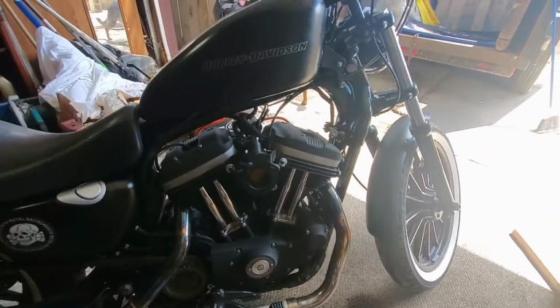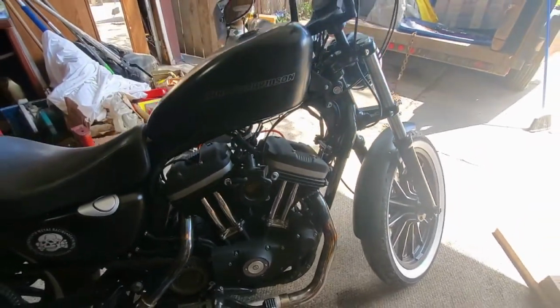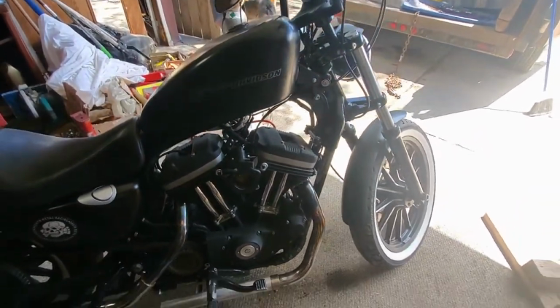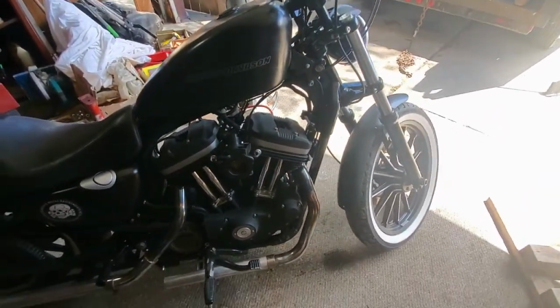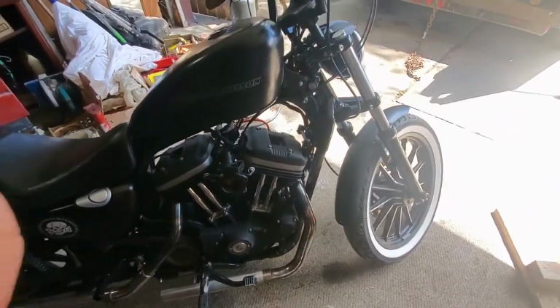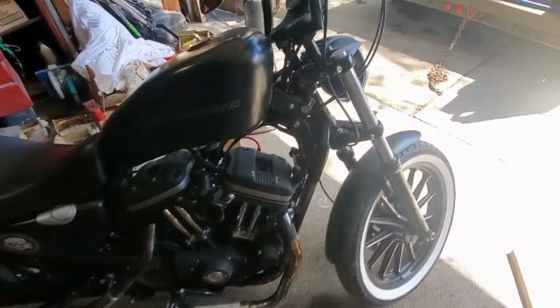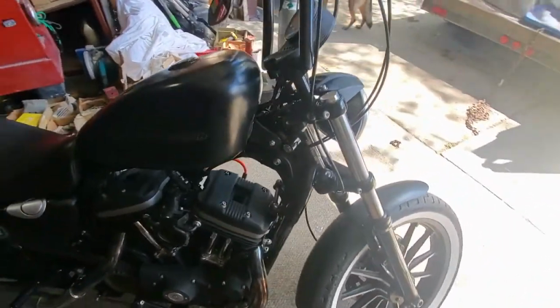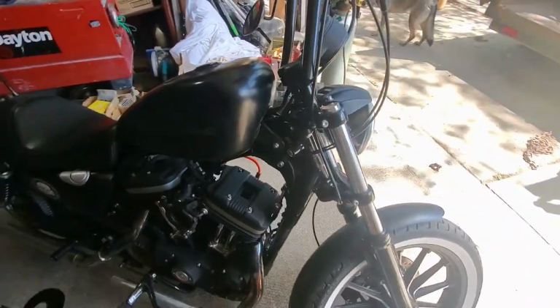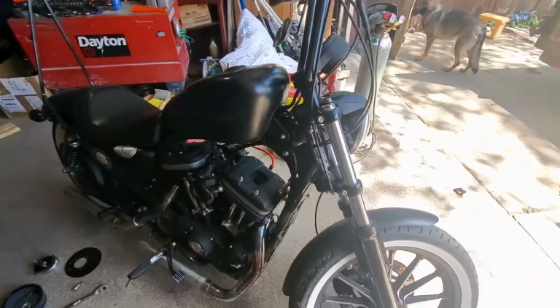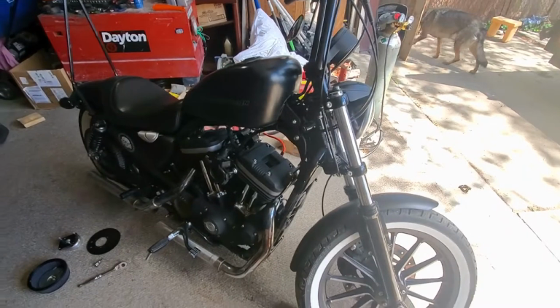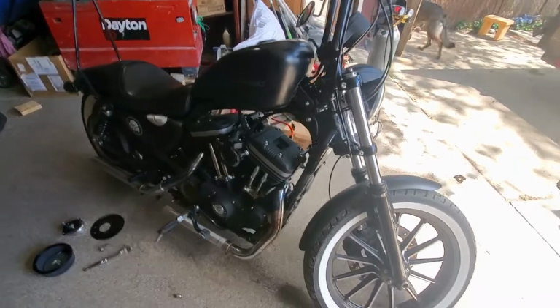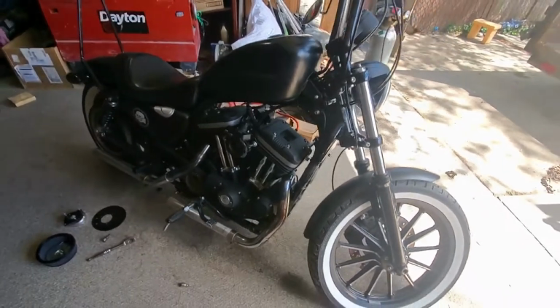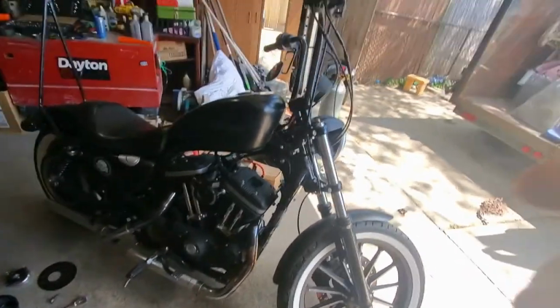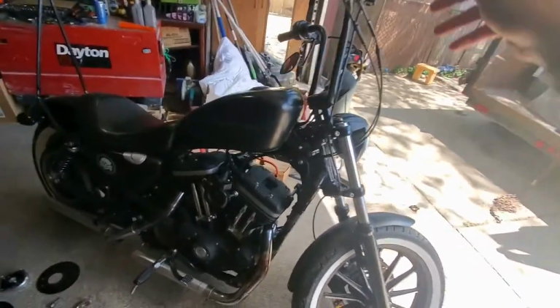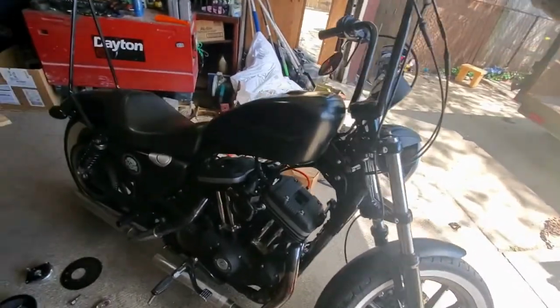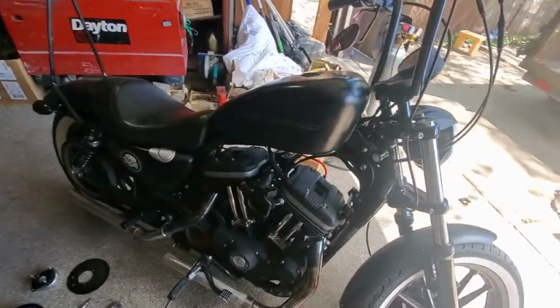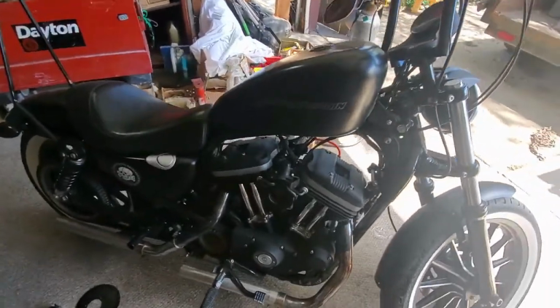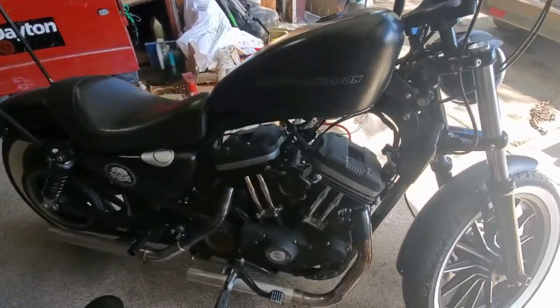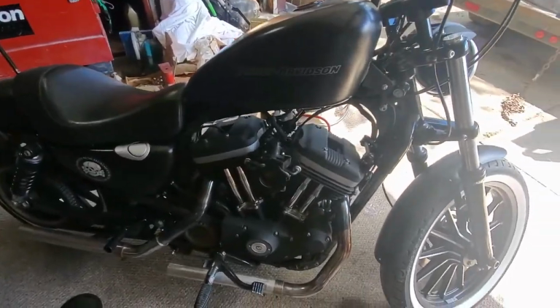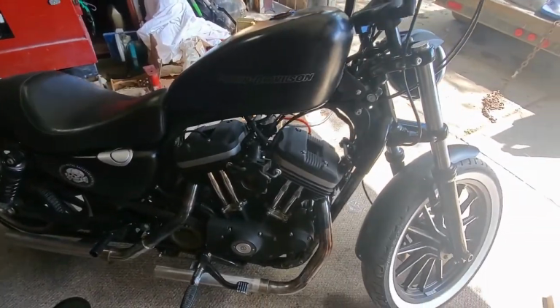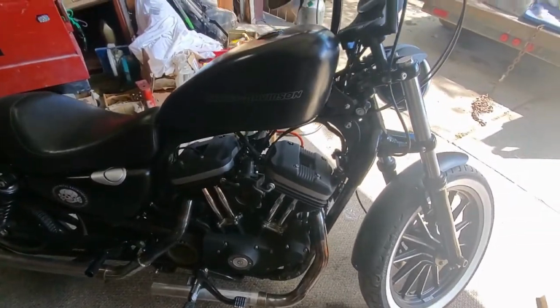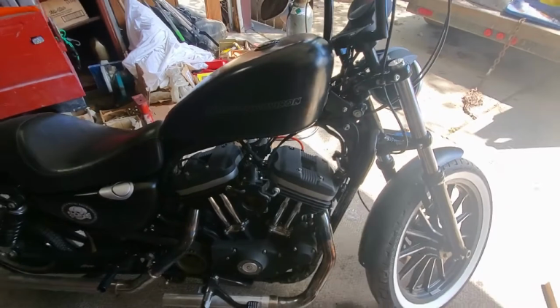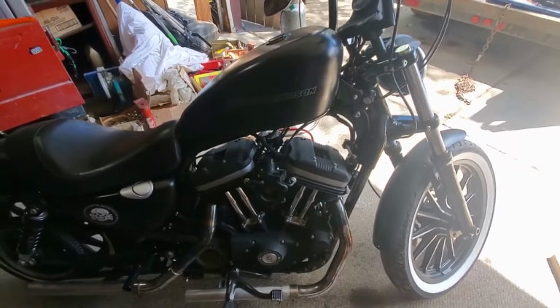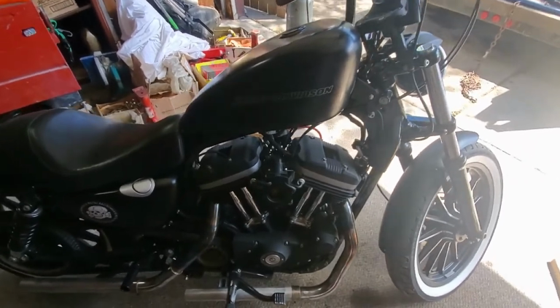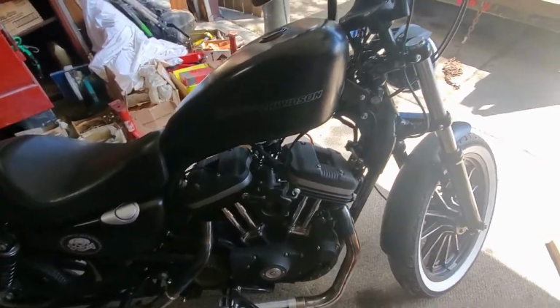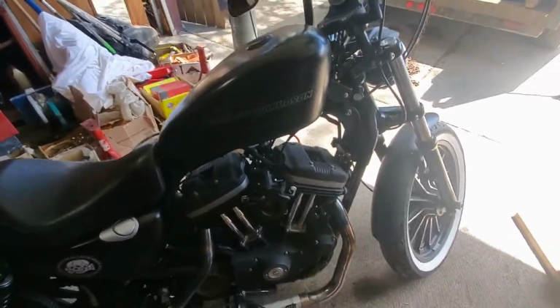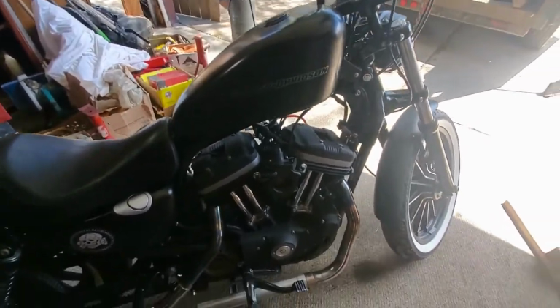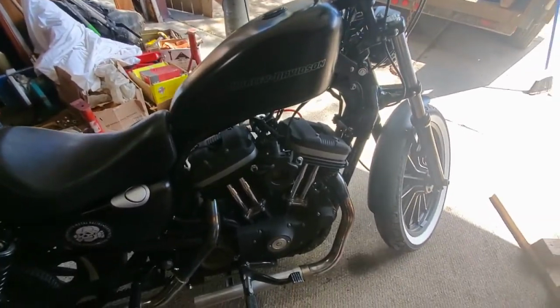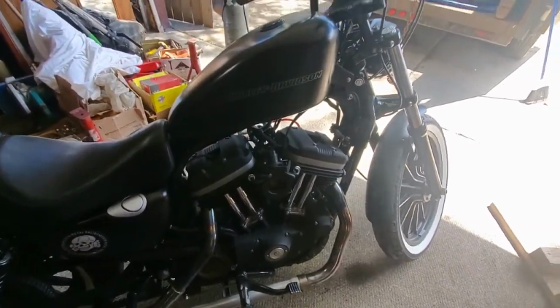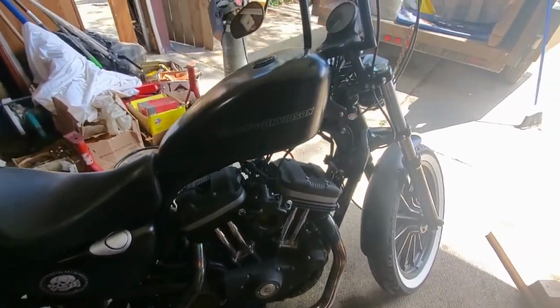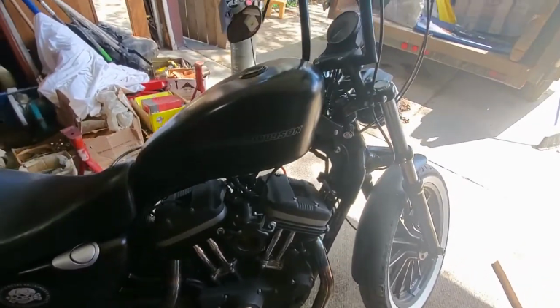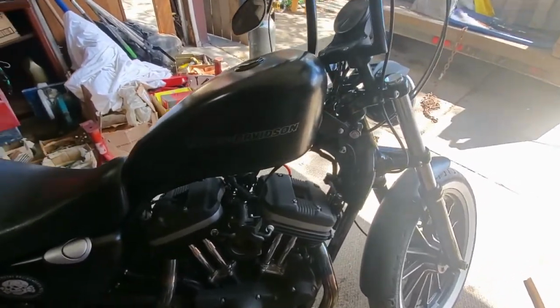Today I'm going to be showing you how to properly adjust your throttle cables on a Sportster. This is a 2011 Sportster, so it's fuel injected, but I'm going to show you the problem that most people have with their throttle cables not being adjusted correctly.